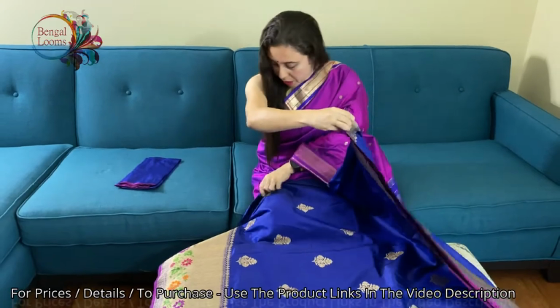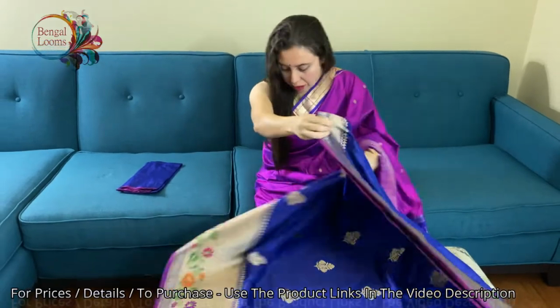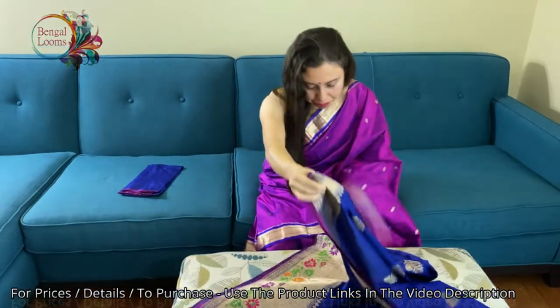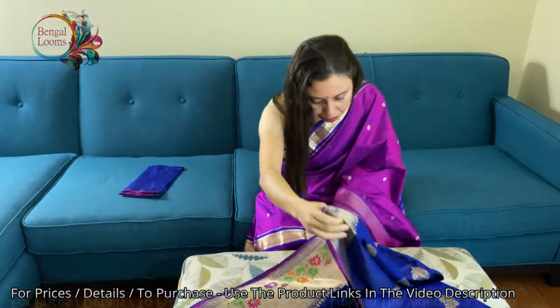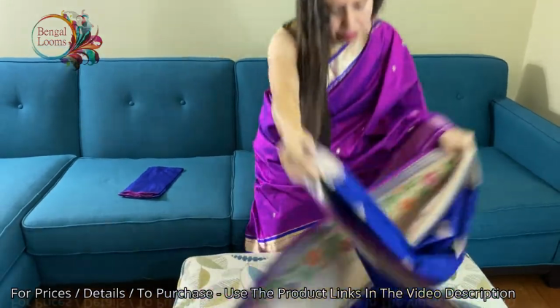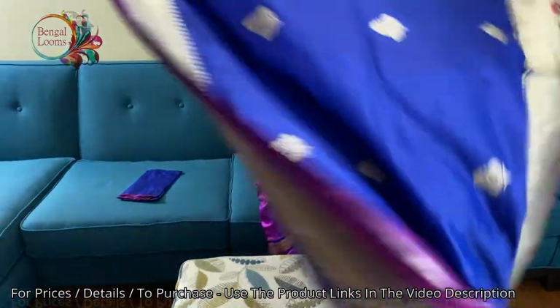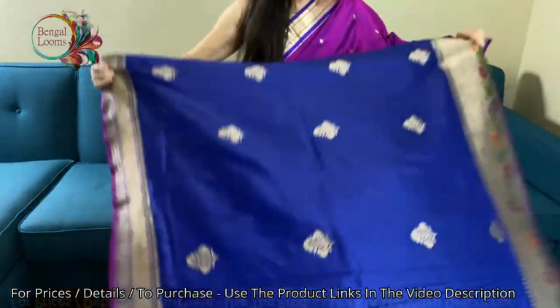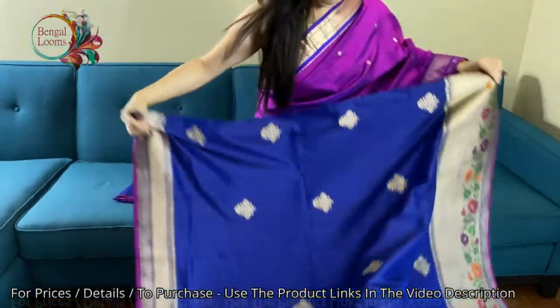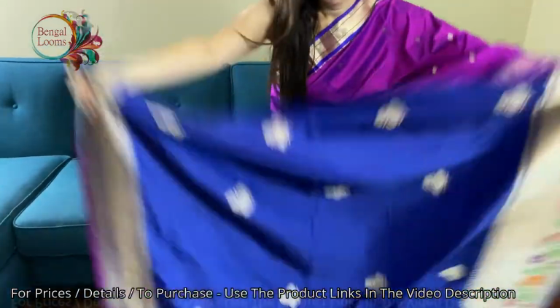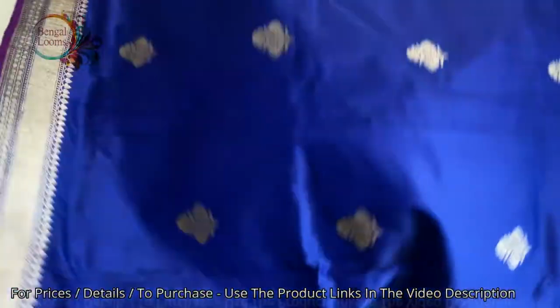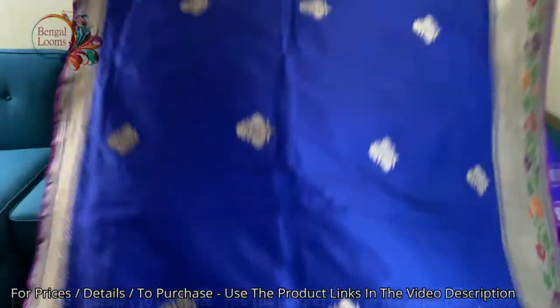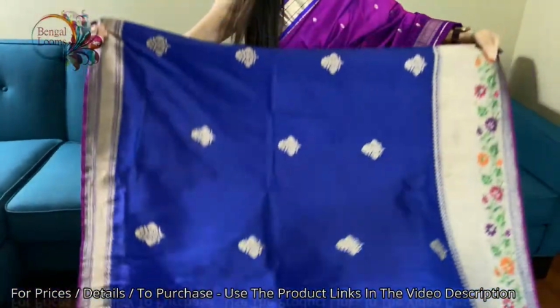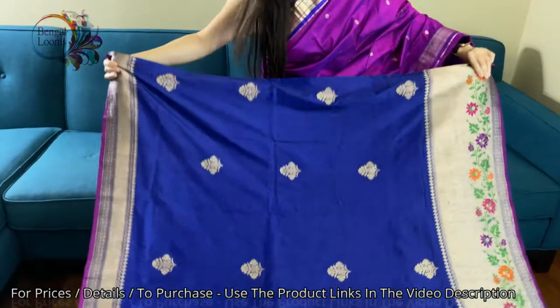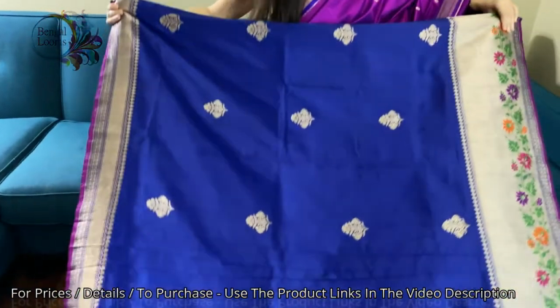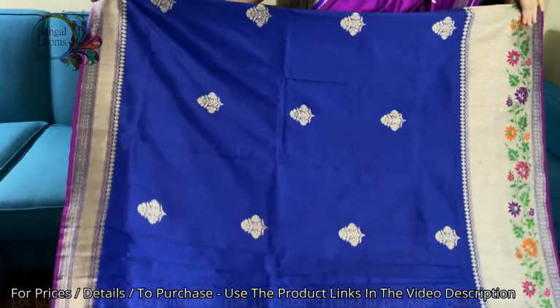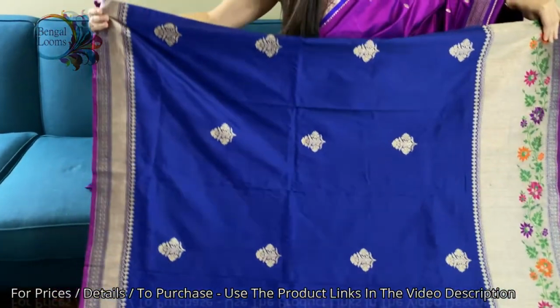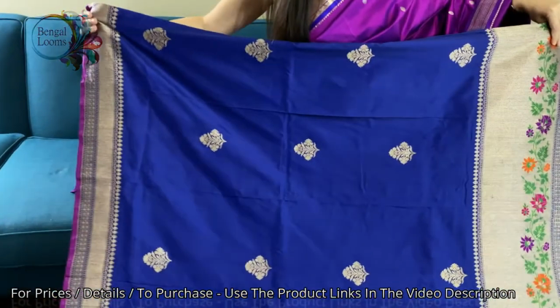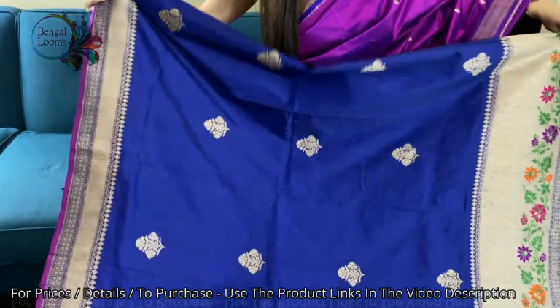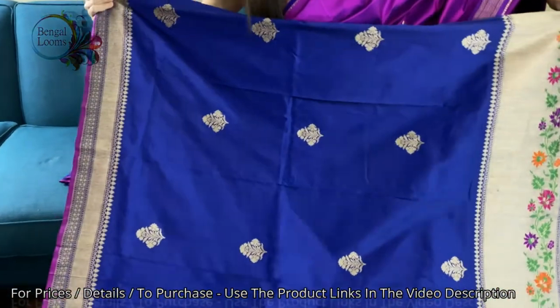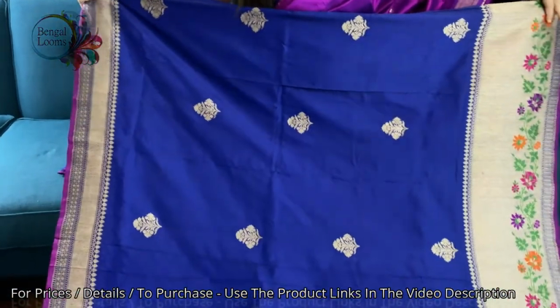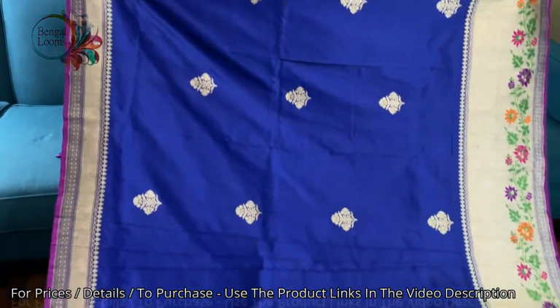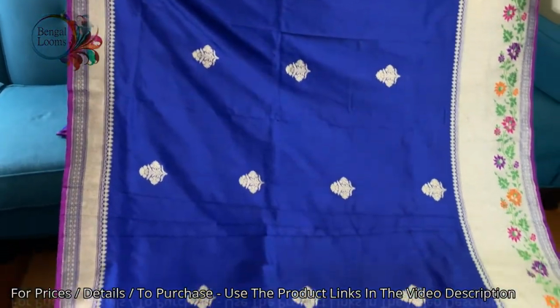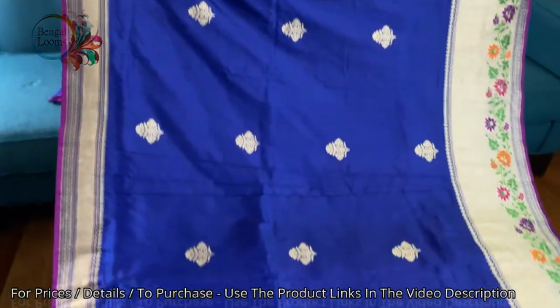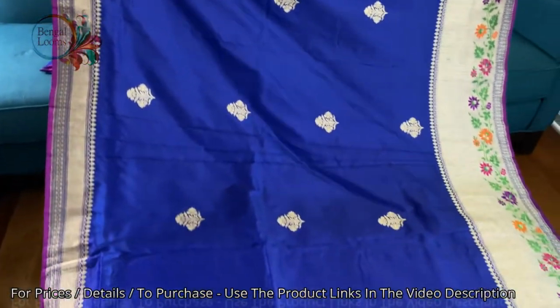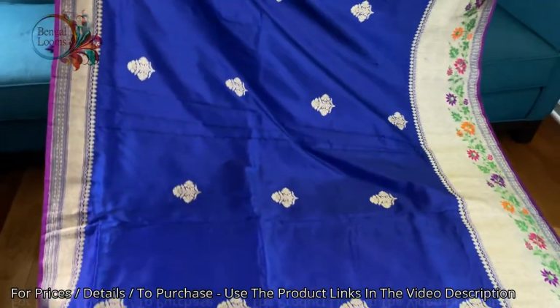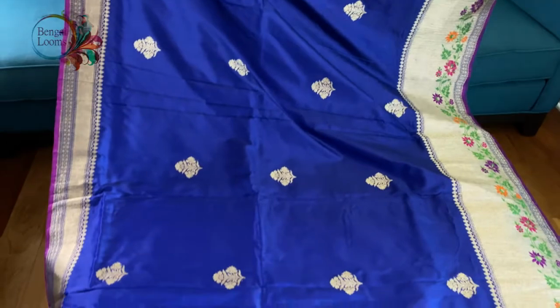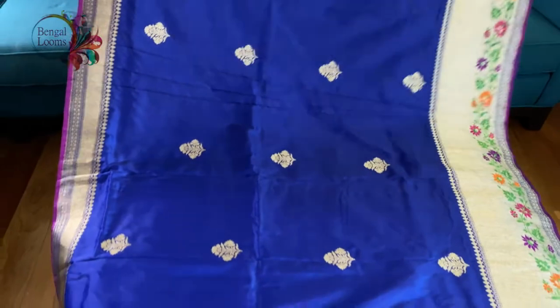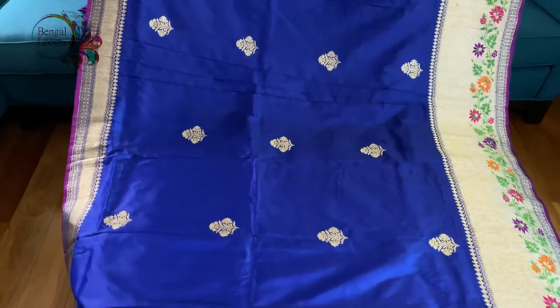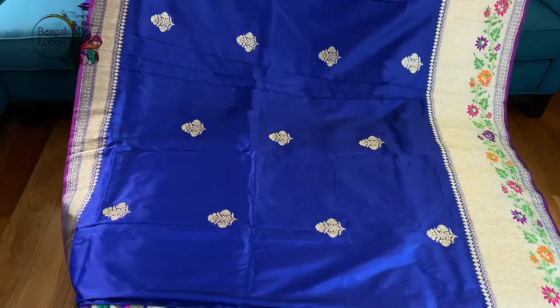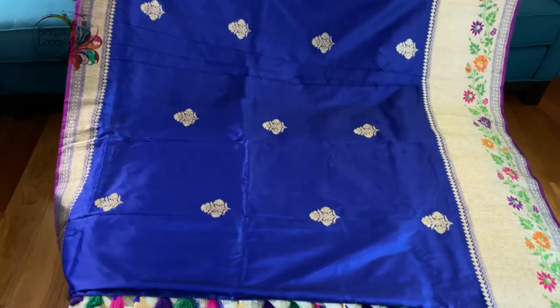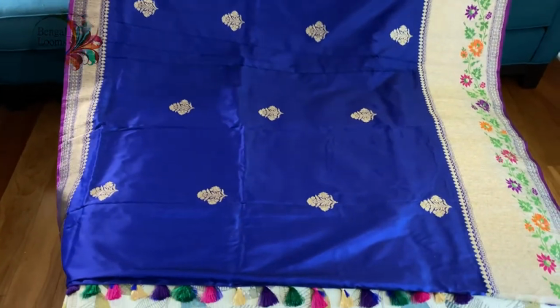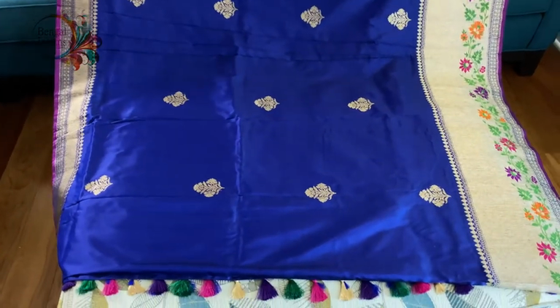Let me show you the other side of the sari. Look at how gorgeous it is, with a wider border at the bottom and a narrow border at the top.